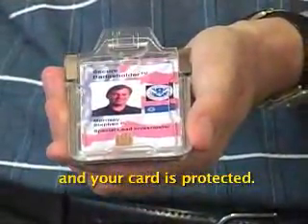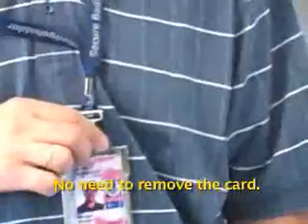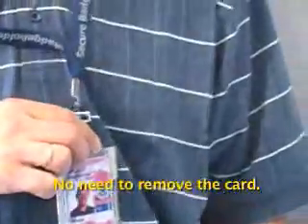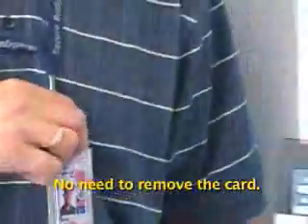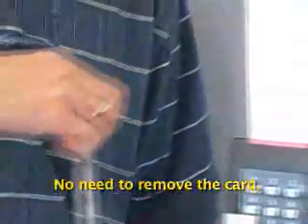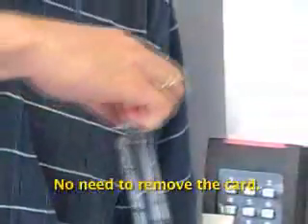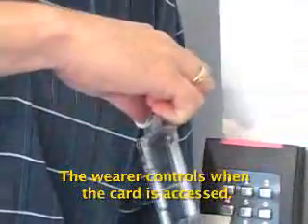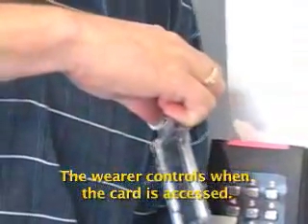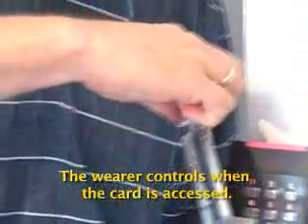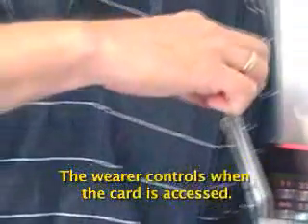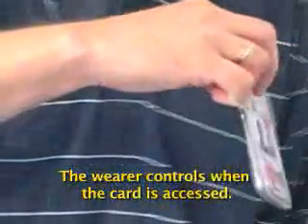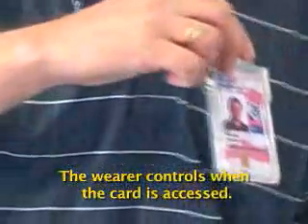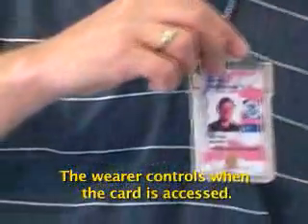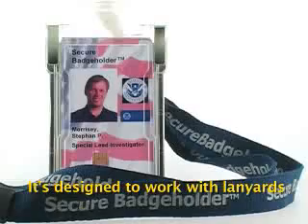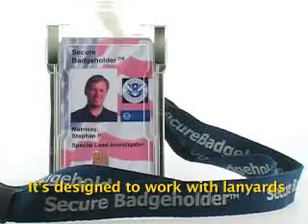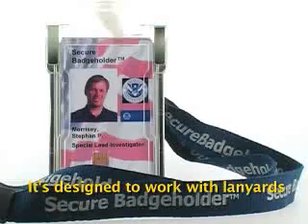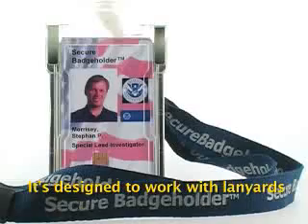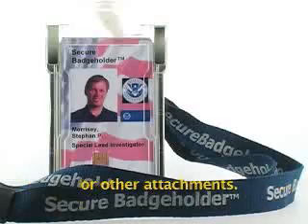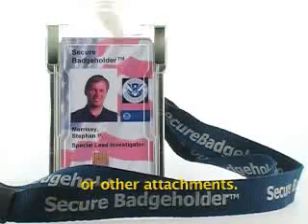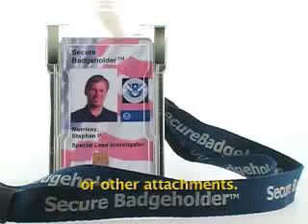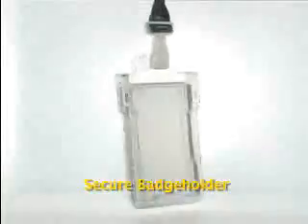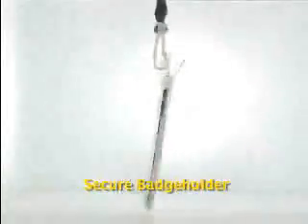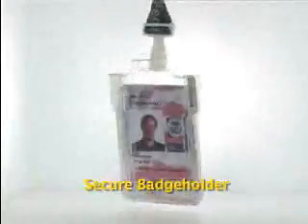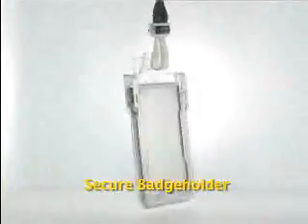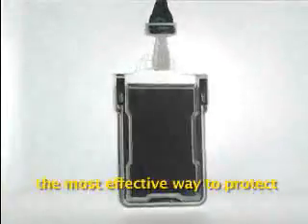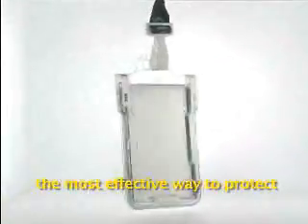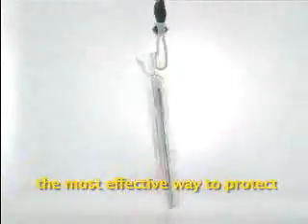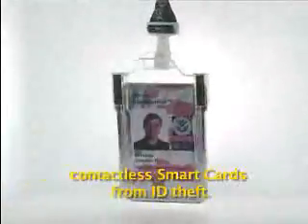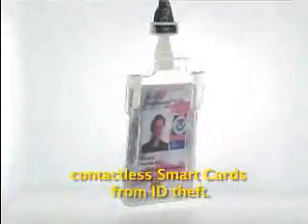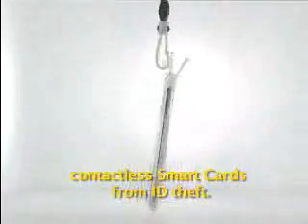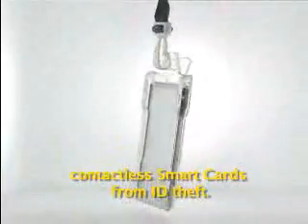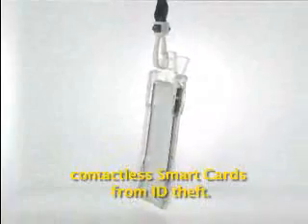No need to remove the card. The wearer controls when the card is accessed. It's designed to work with lanyards or other attachments. Secure badge holder — the most effective way to protect contactless smart cards from ID theft.